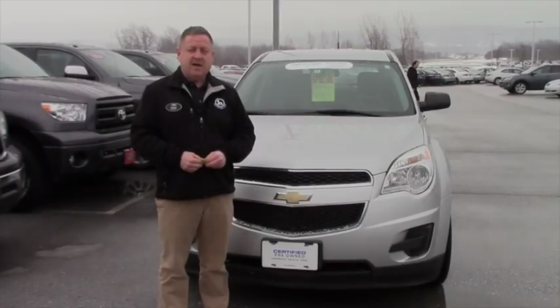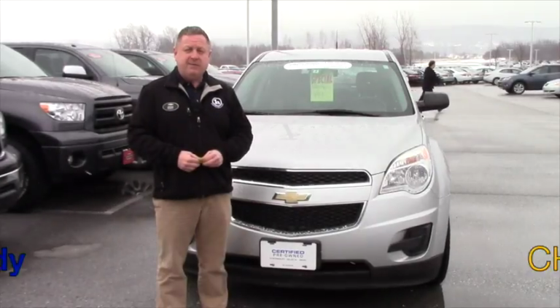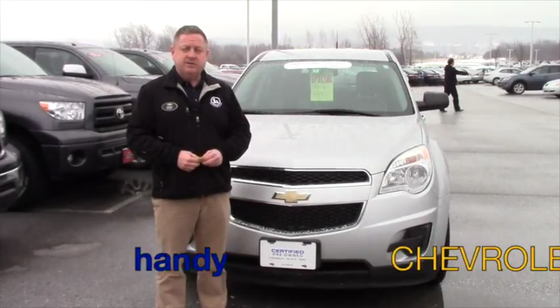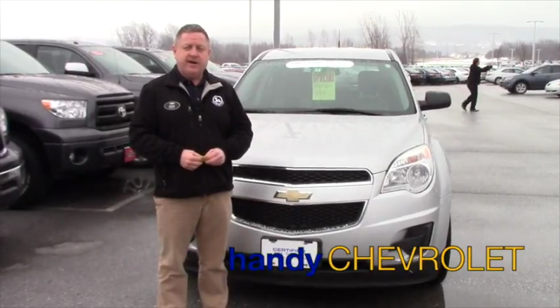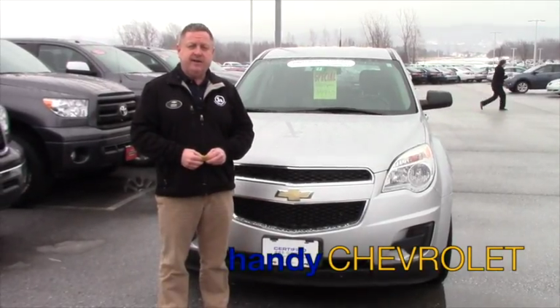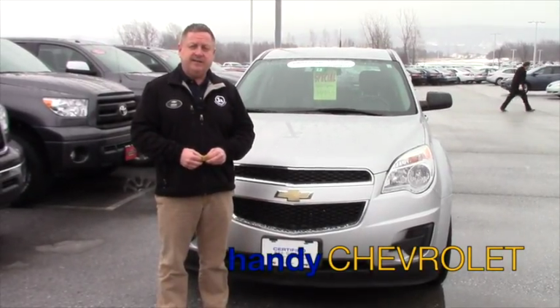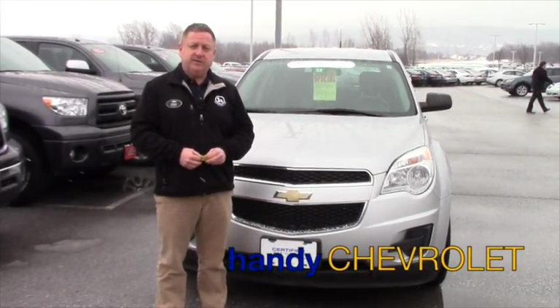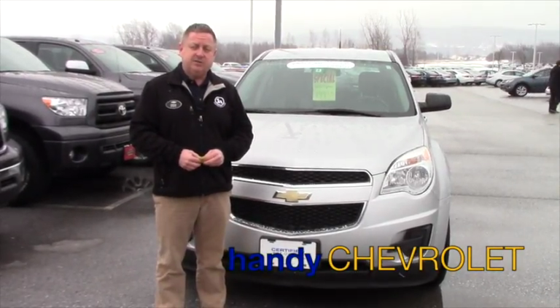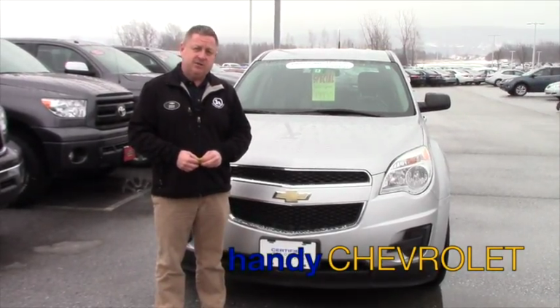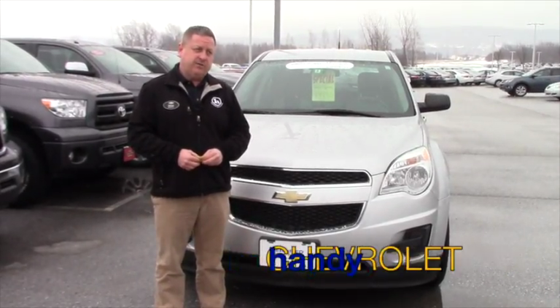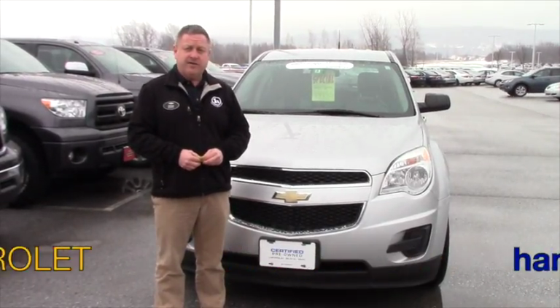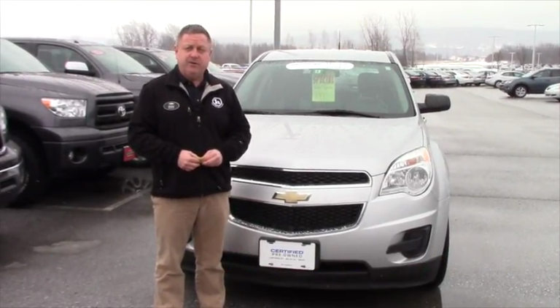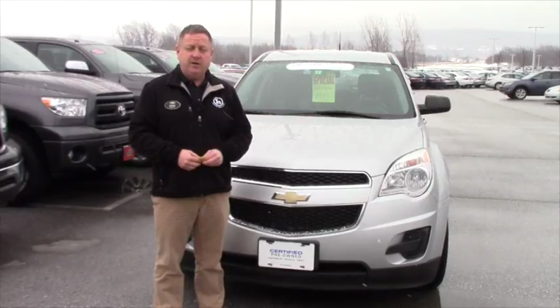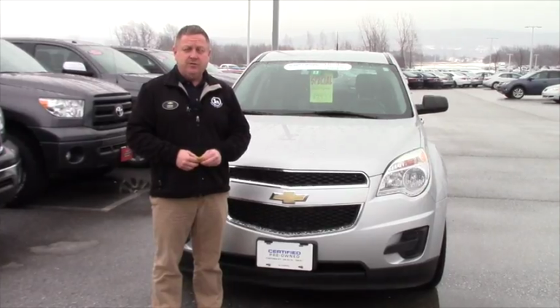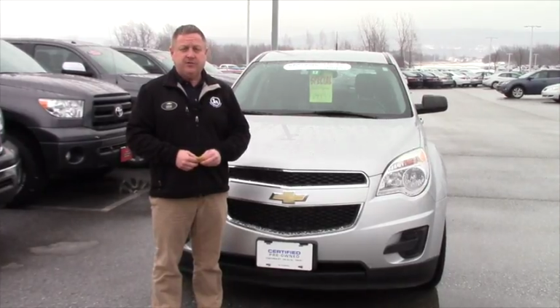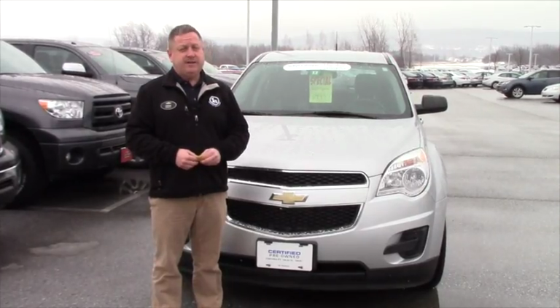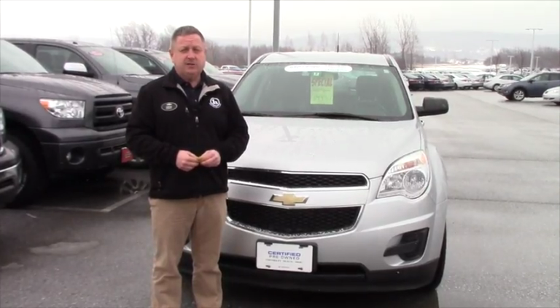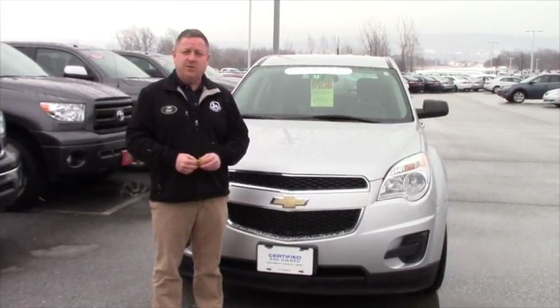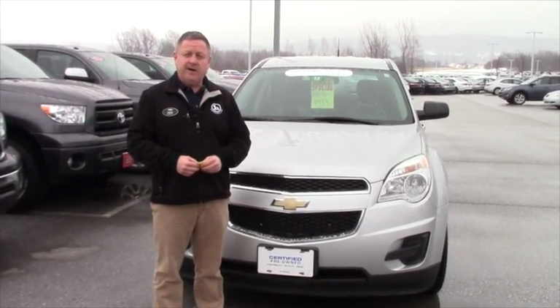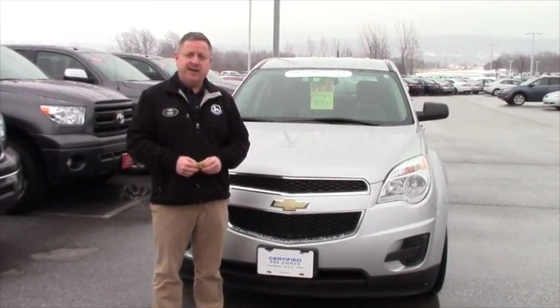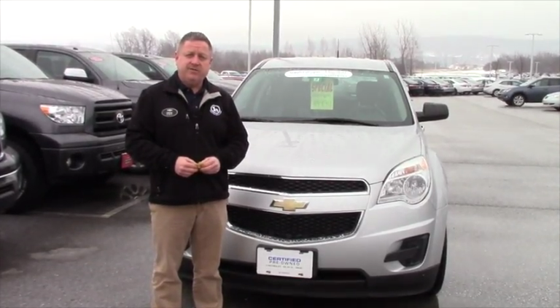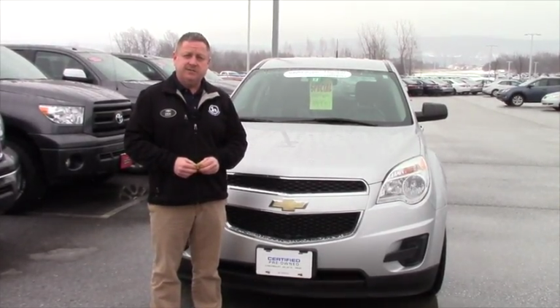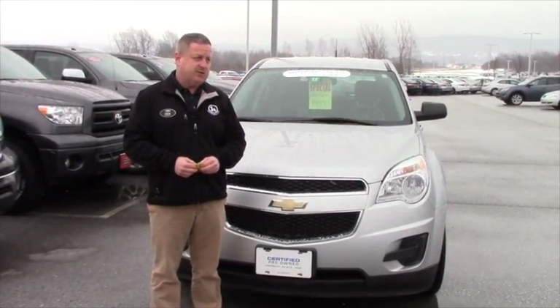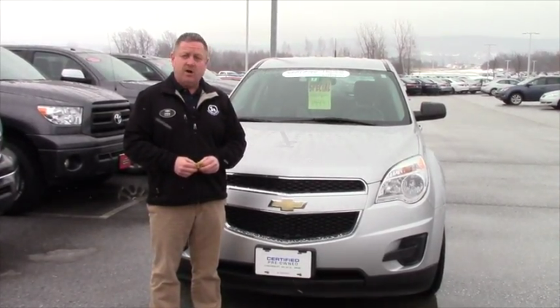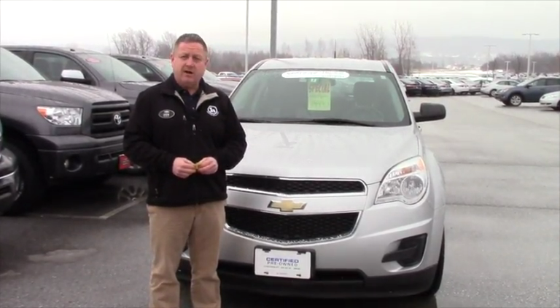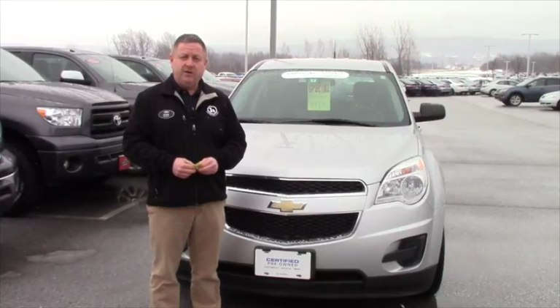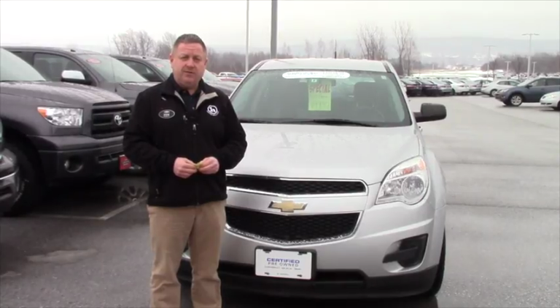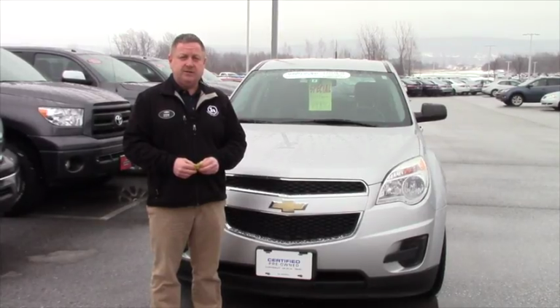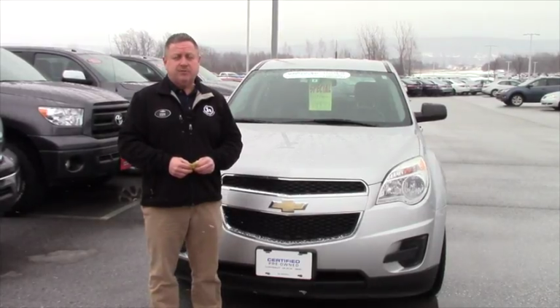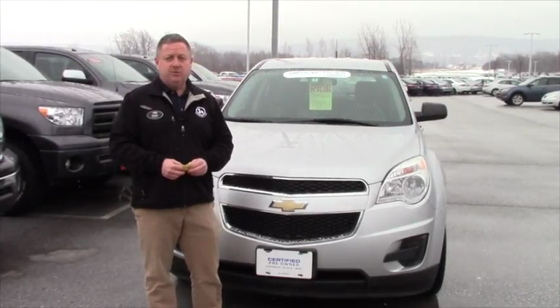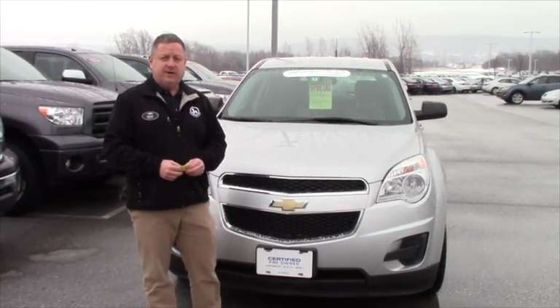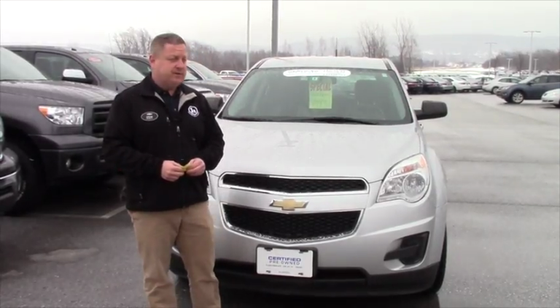Hi Michael, Steve Honahan here at Handy Chevrolet. Just wanted to show you the certified pre-owned 2011 Equinox you inquired on, put the name with the face and just give you a quick walk around on this nice pre-owned certified vehicle.